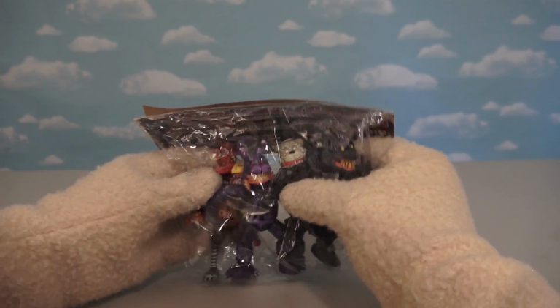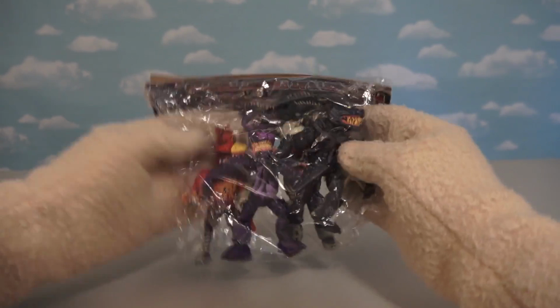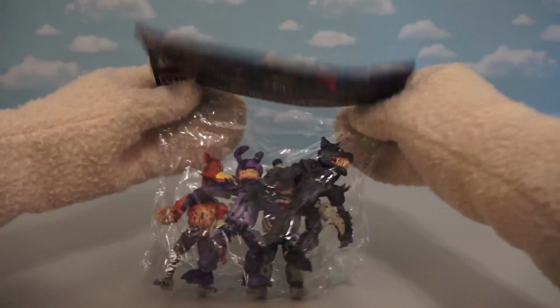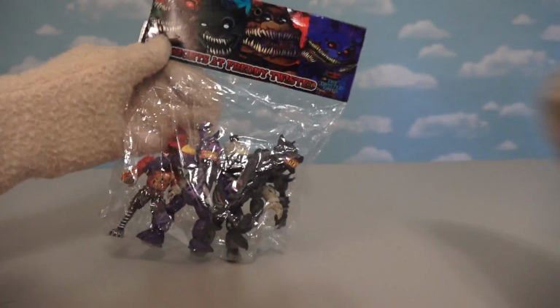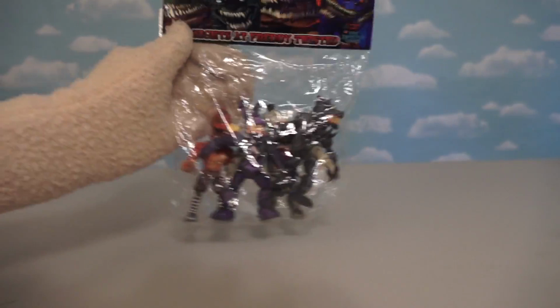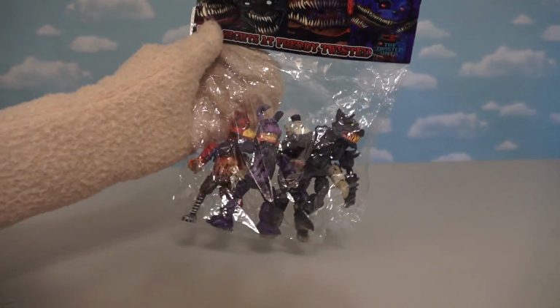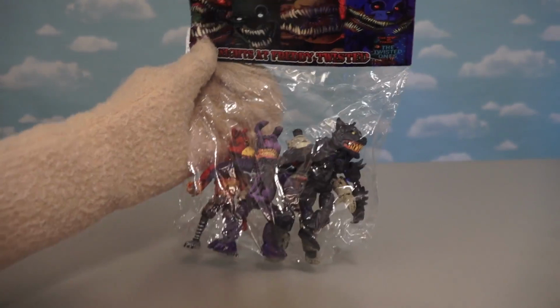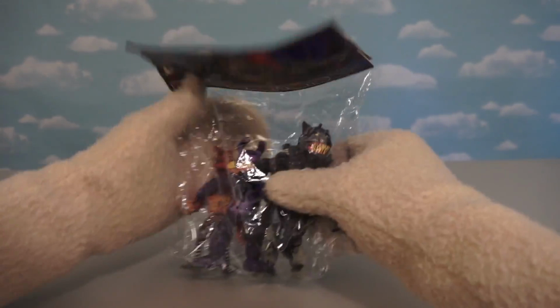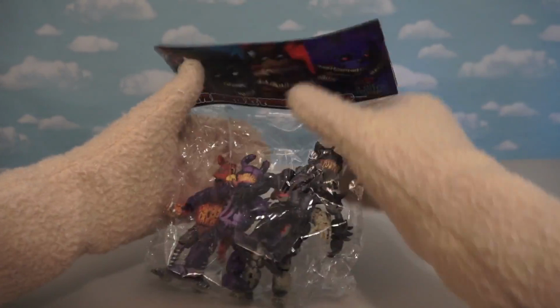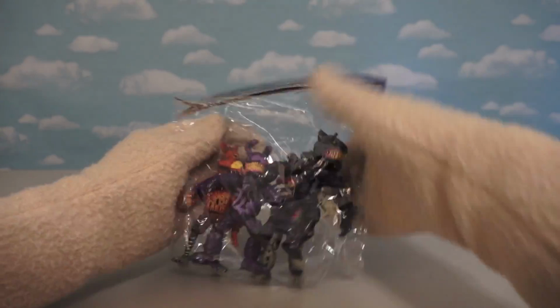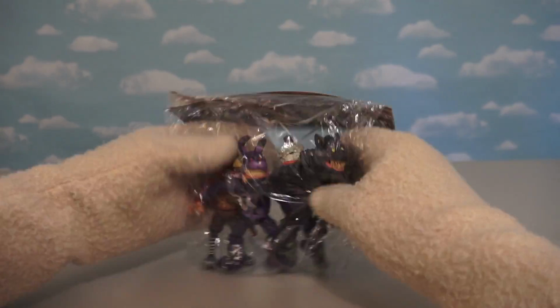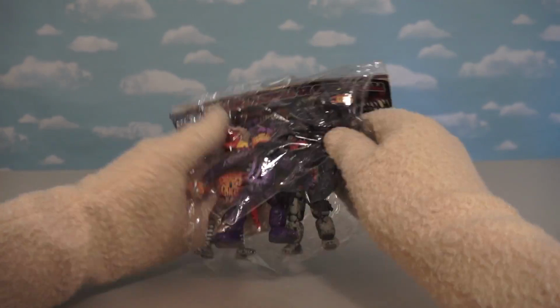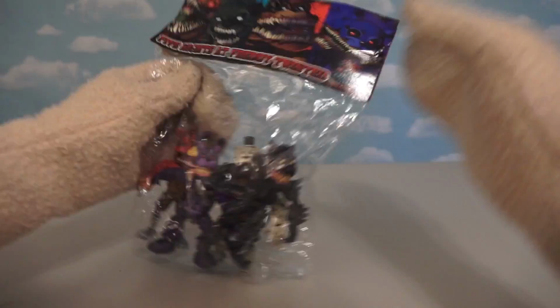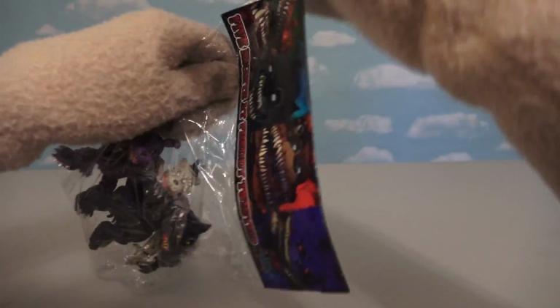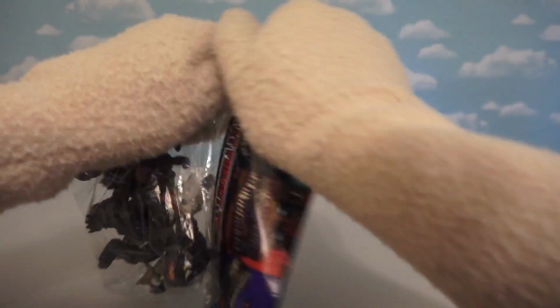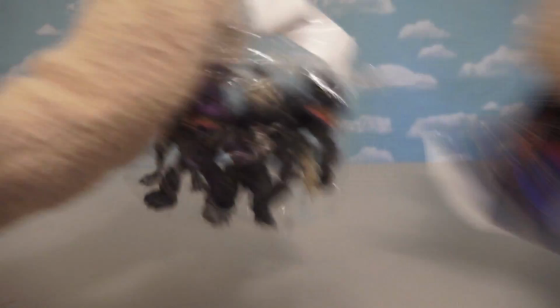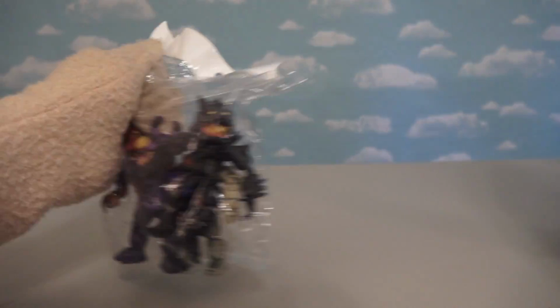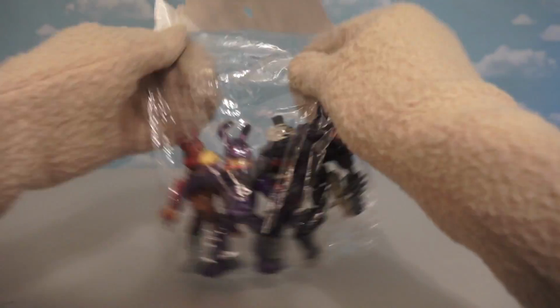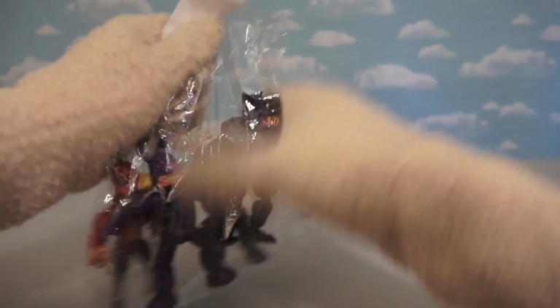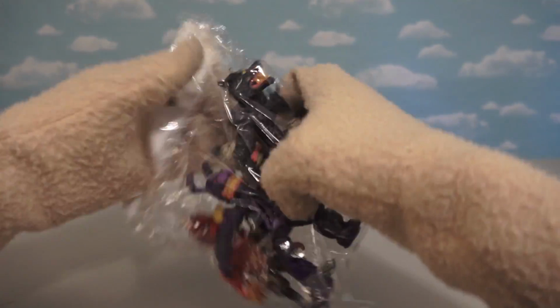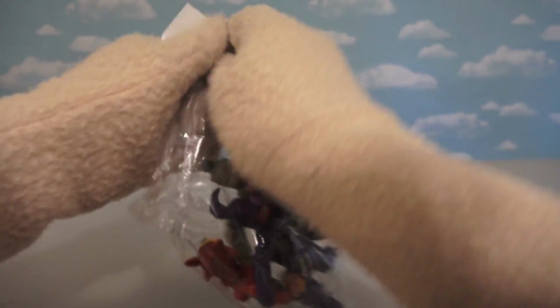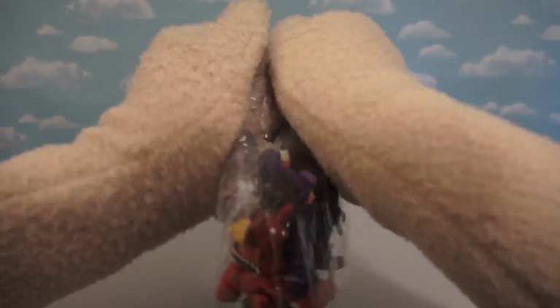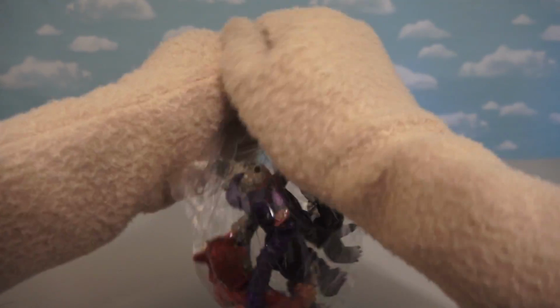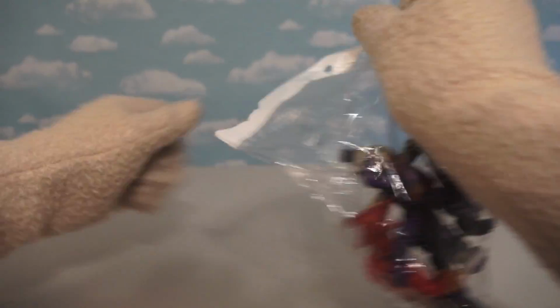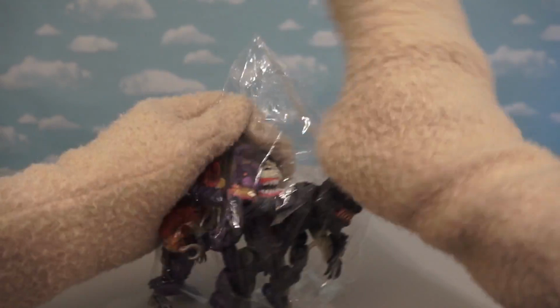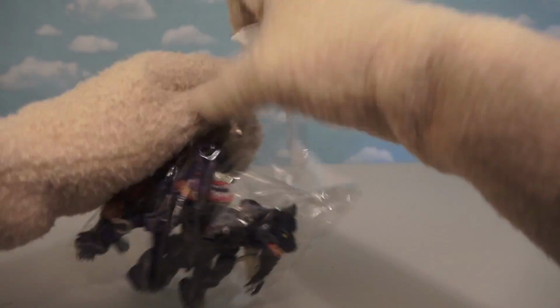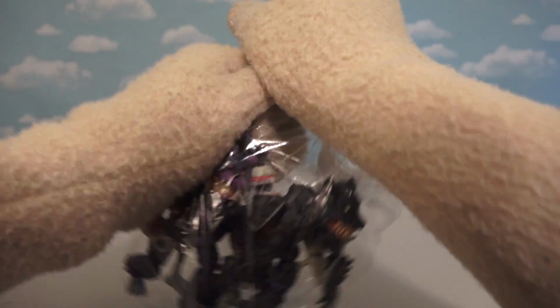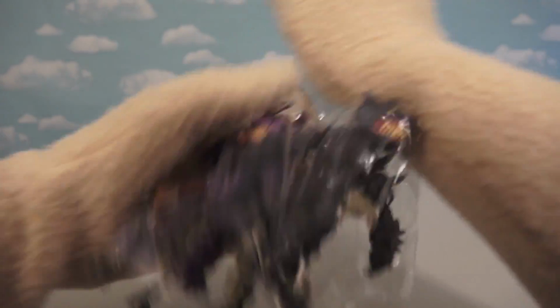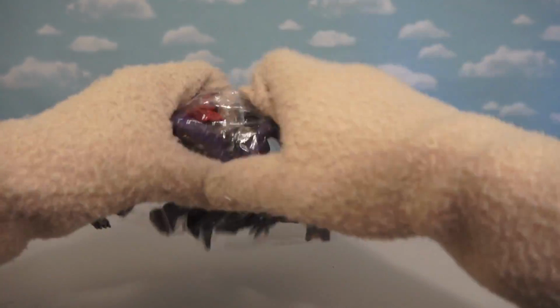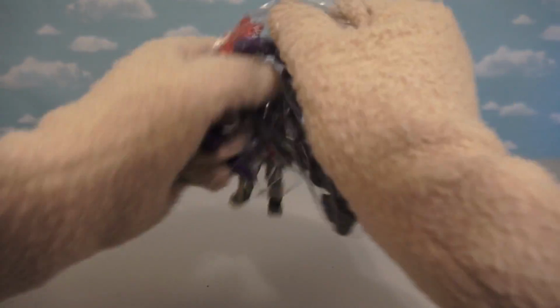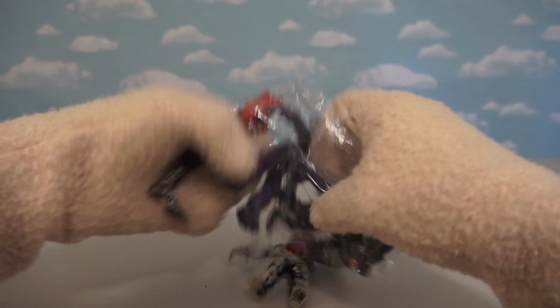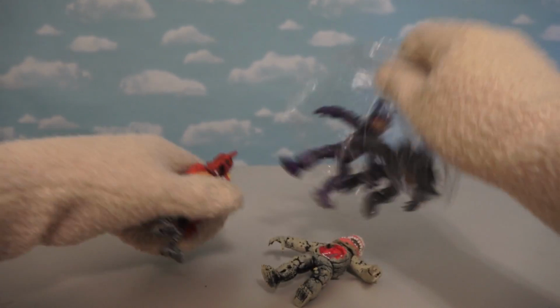Just check it out! They have four packs of figures which contains Five Nights at Freddy's figures in their Twisted Ones form! Oh man, we've got them, and they're super rare, but we're gonna reveal them here today!